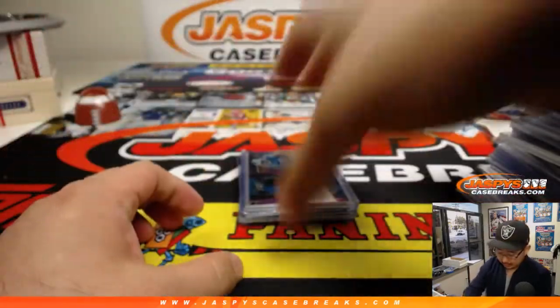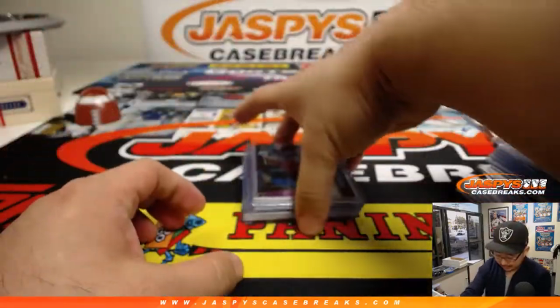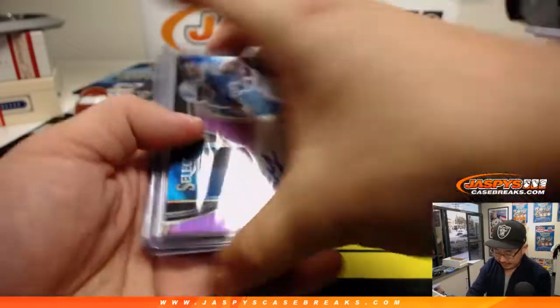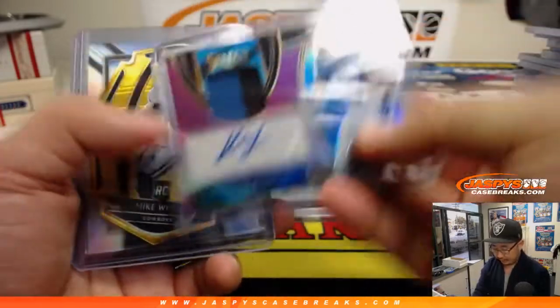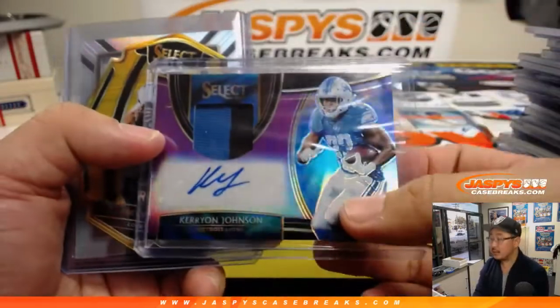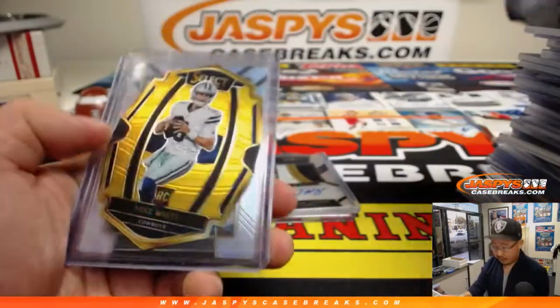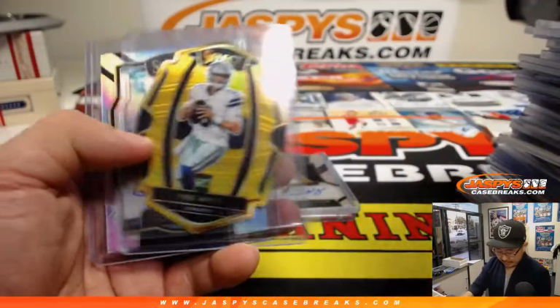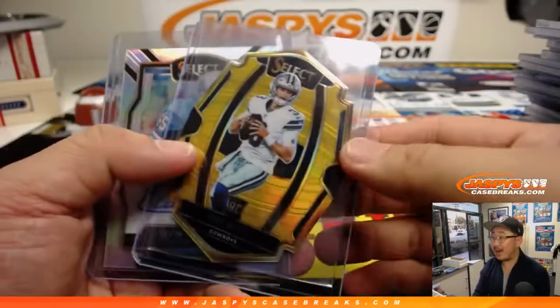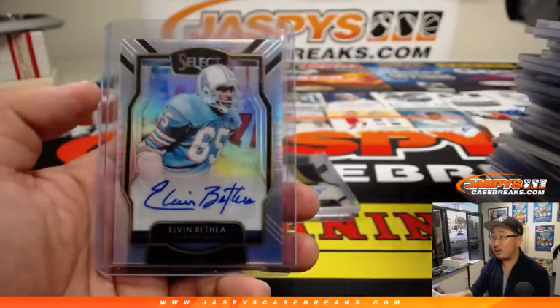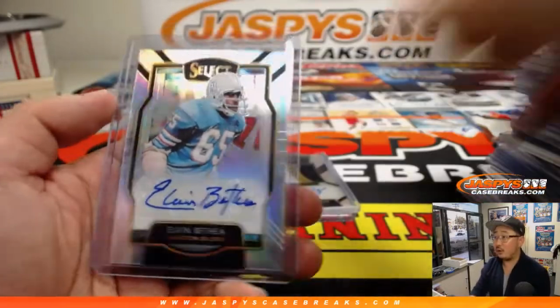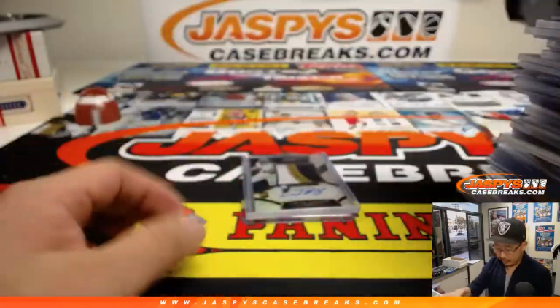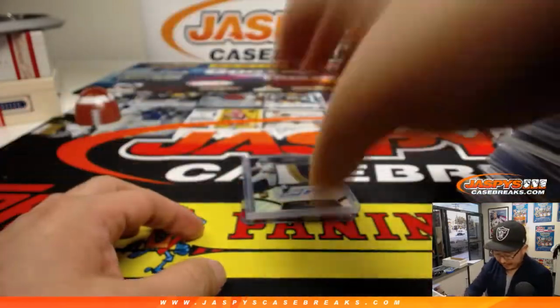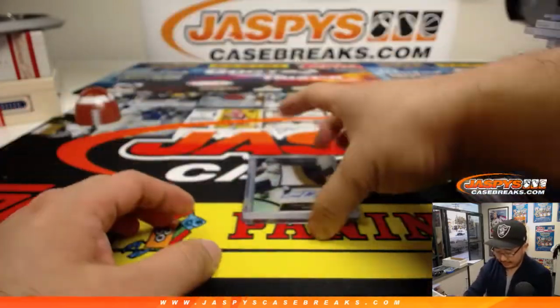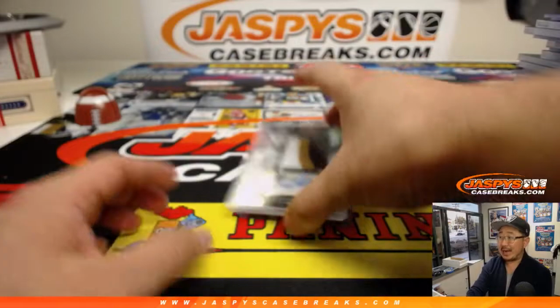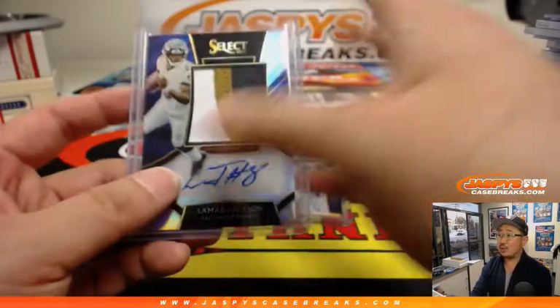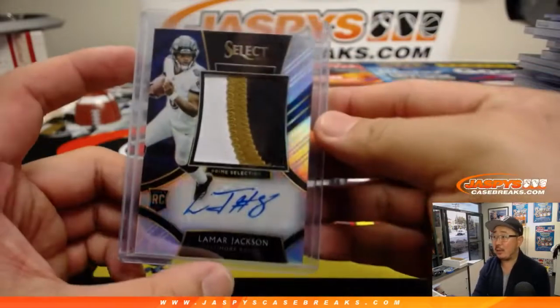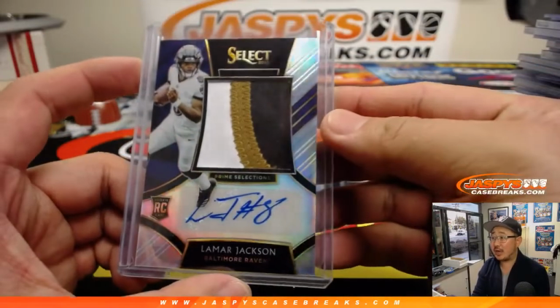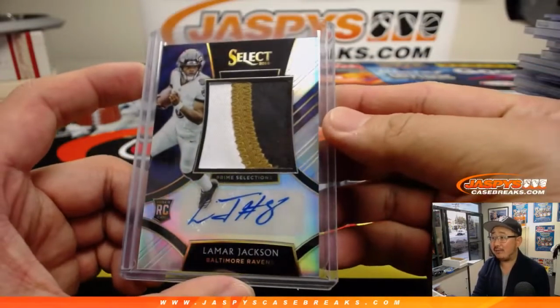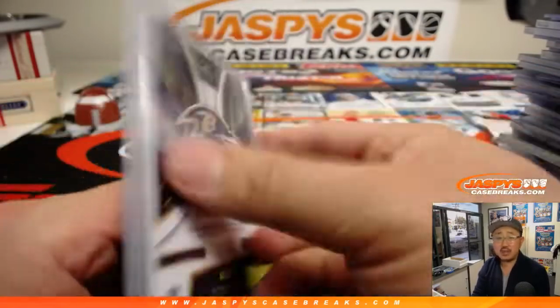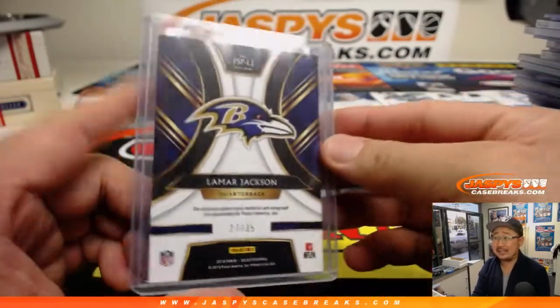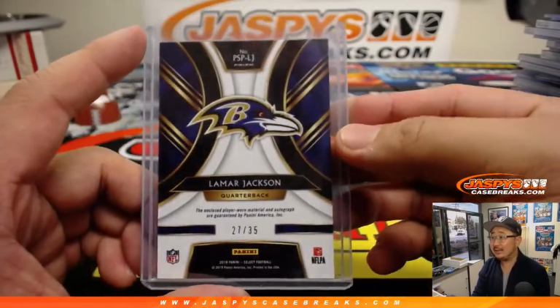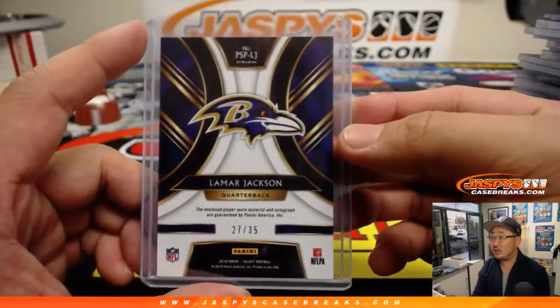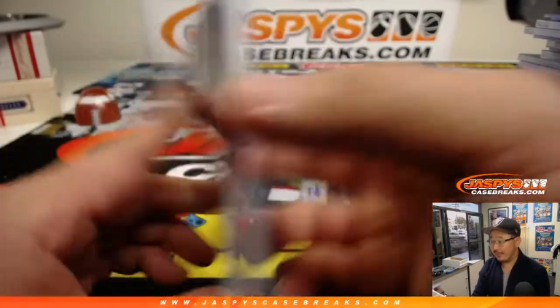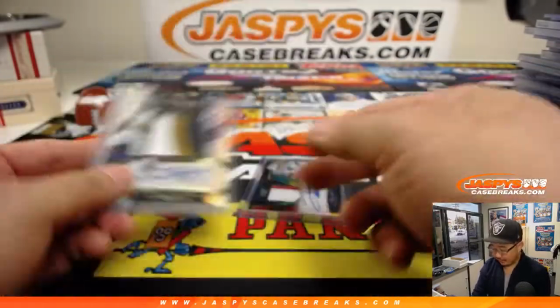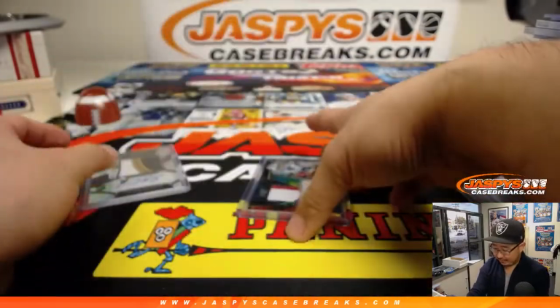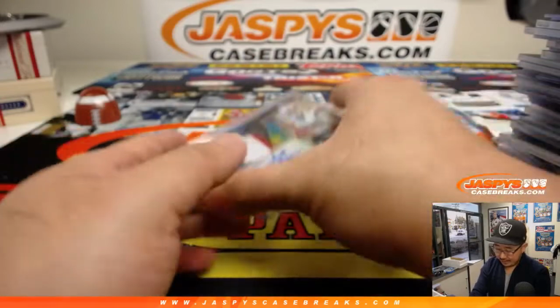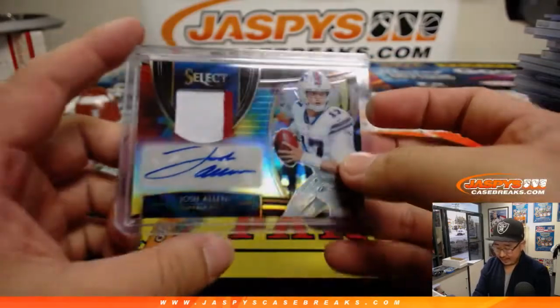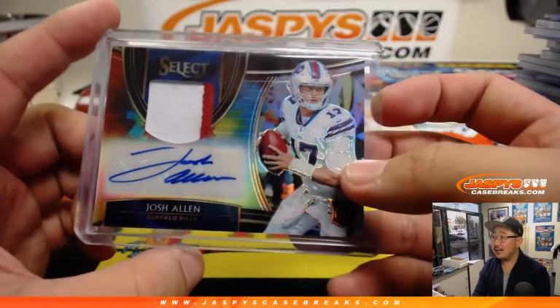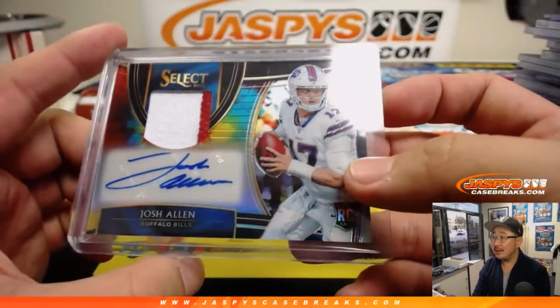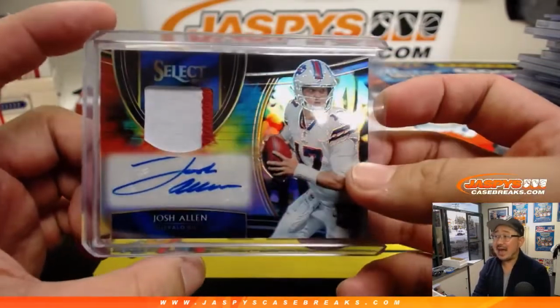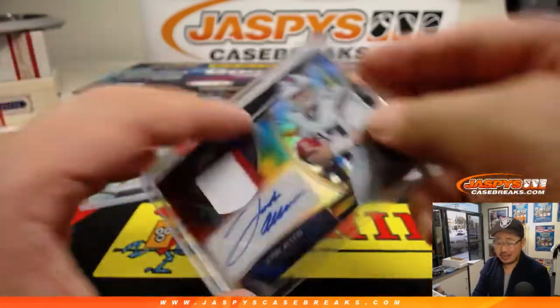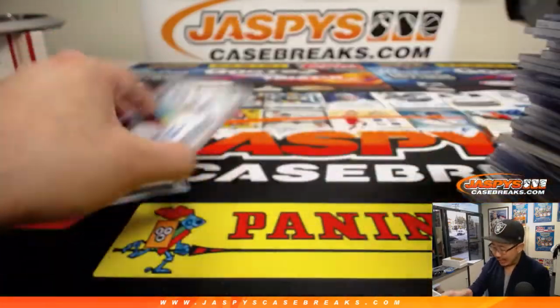And I'm saving the best hits for last. There's Kerryon Johnson, Mike White Gold, Elvin Bathia. And we've got a nice three-color patch and autograph — Lamar Jackson, 27 out of 35. And a tie-dye Josh Allen.